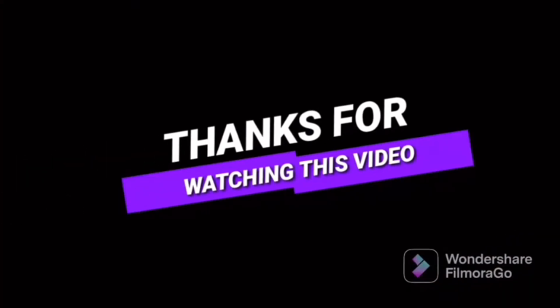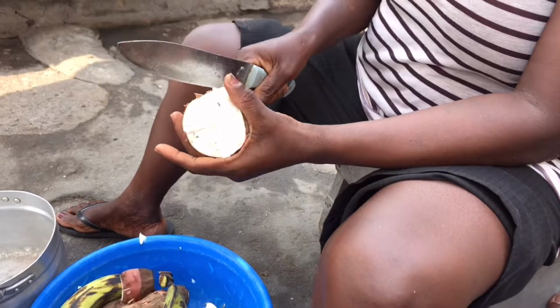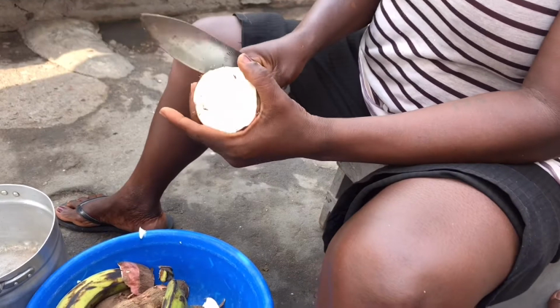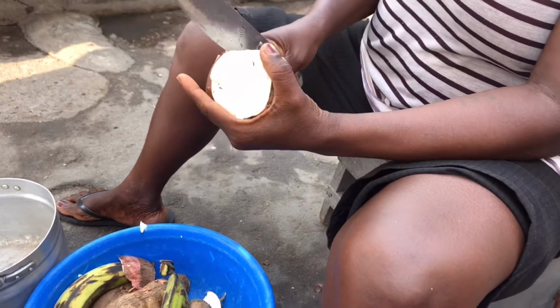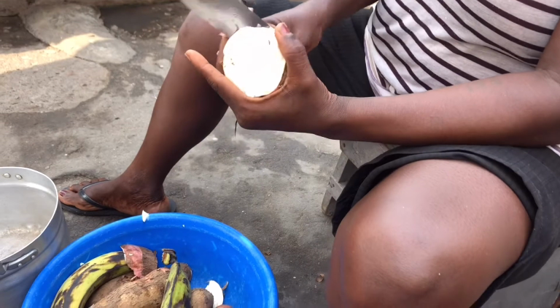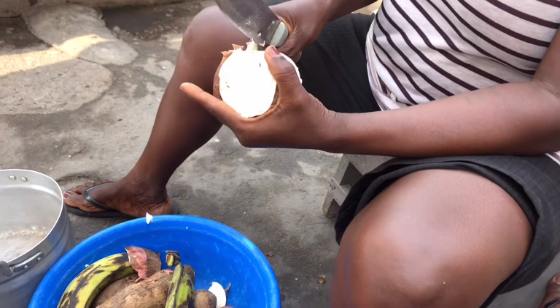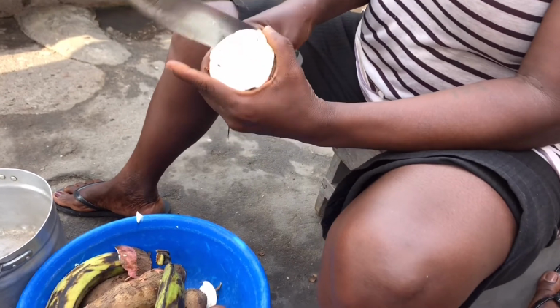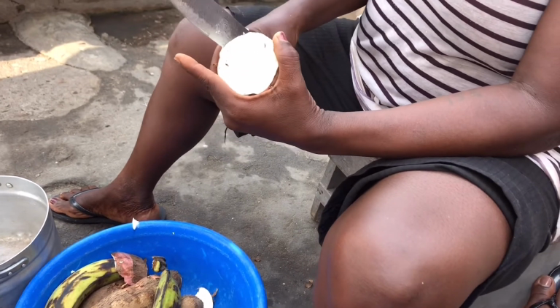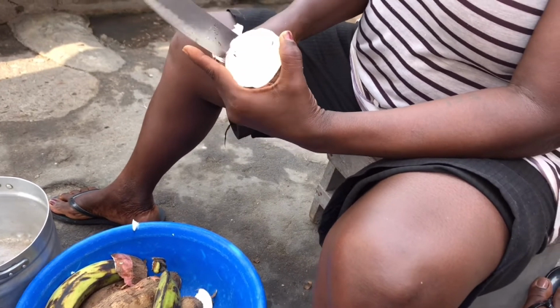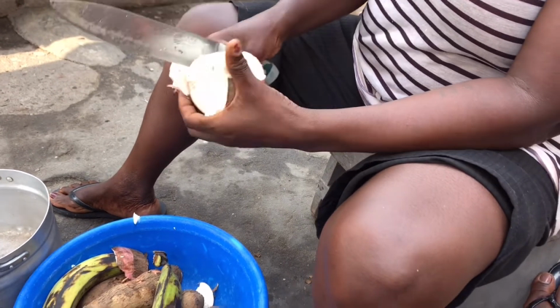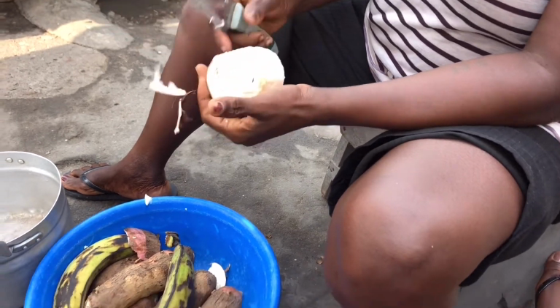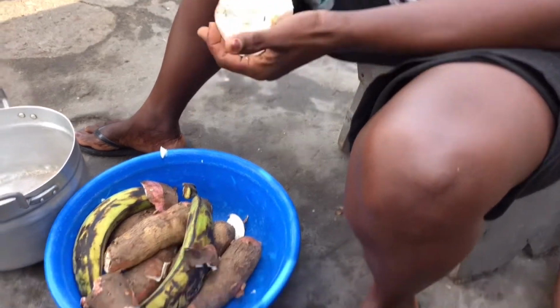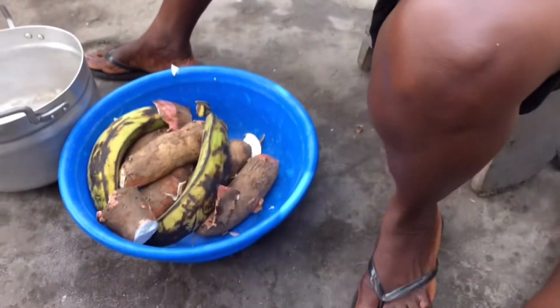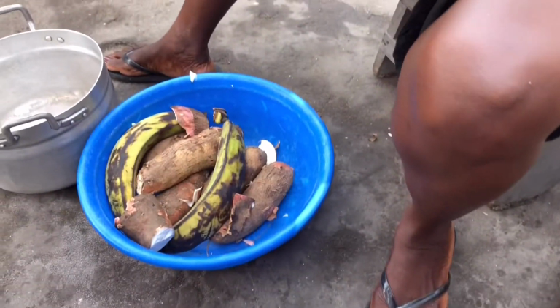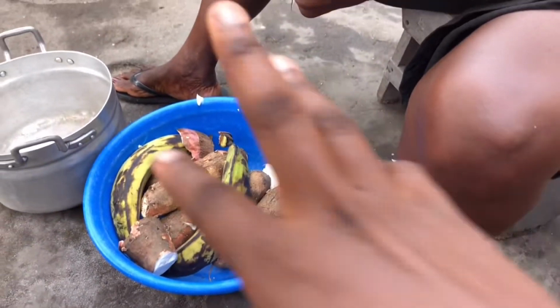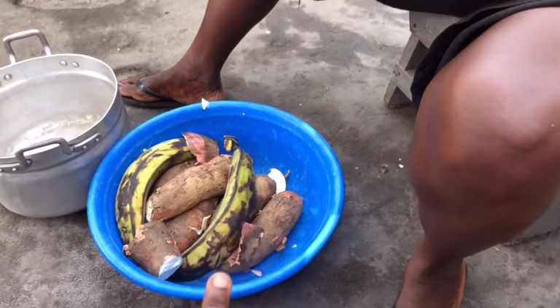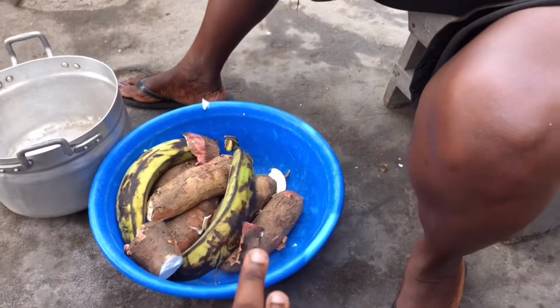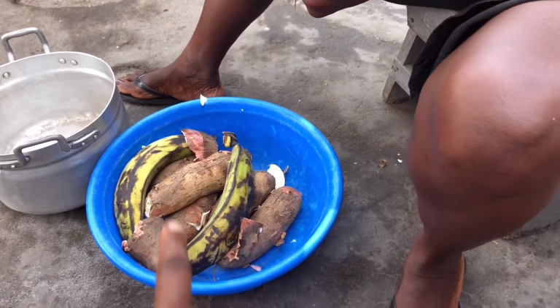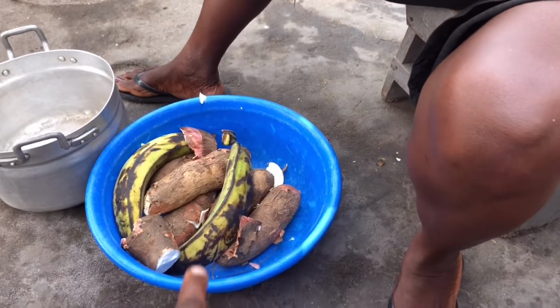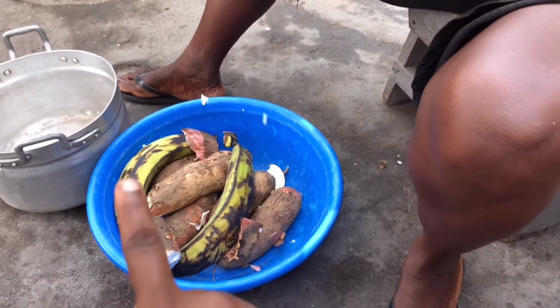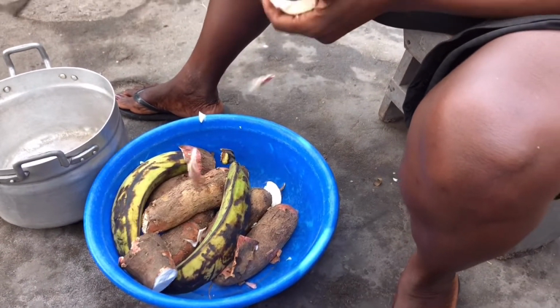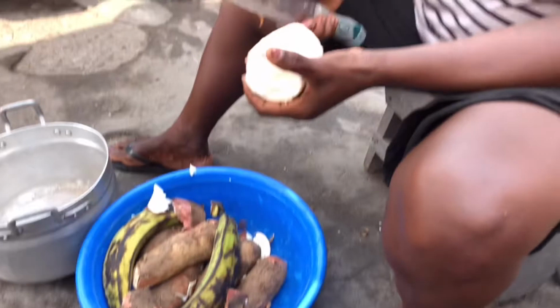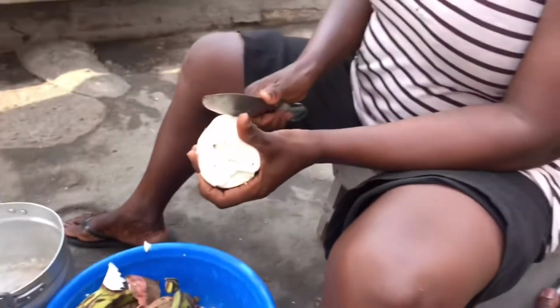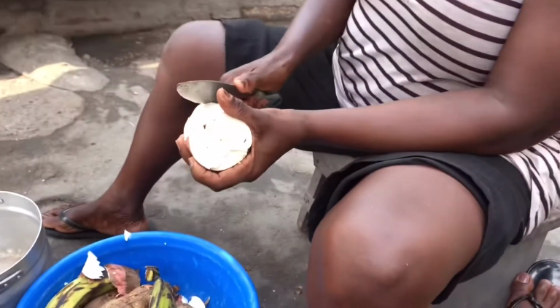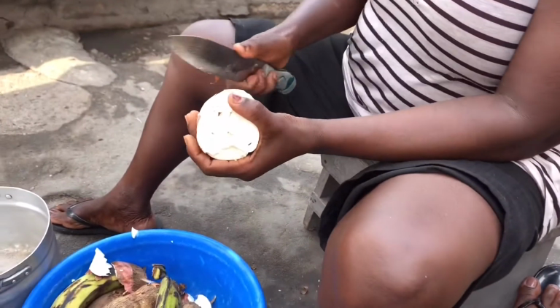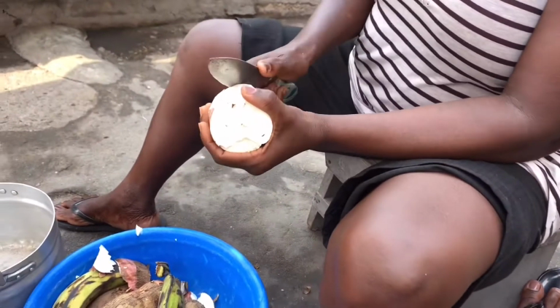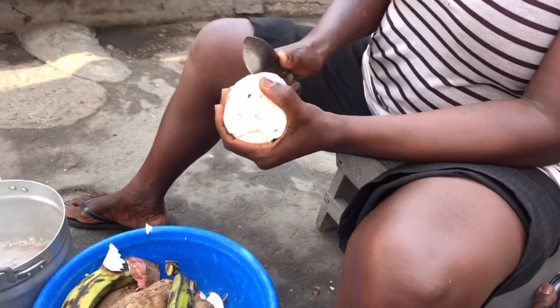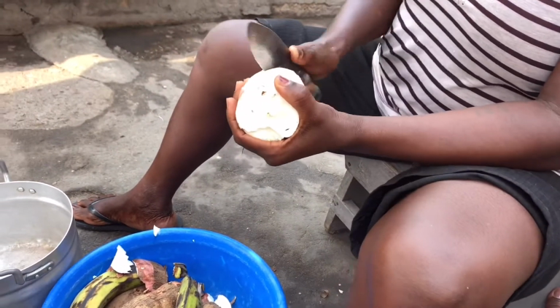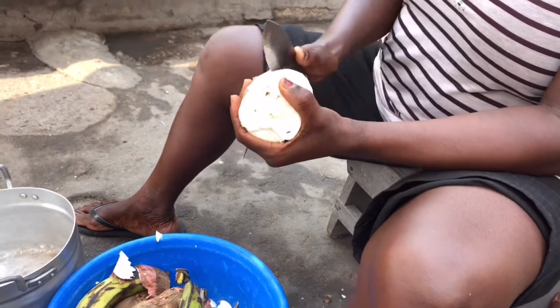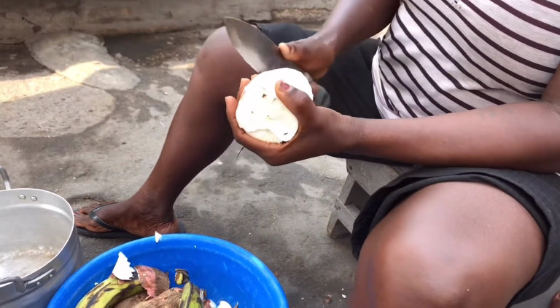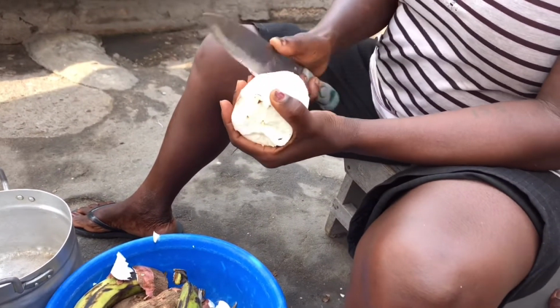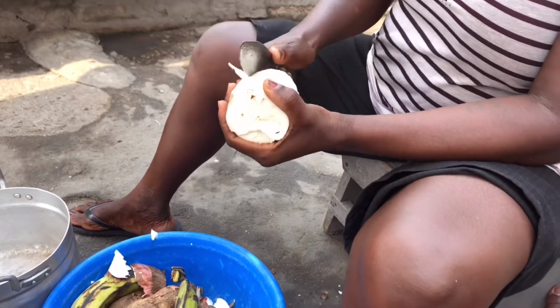With the fufu, she is peeling off her cassava. We have some cassava in a bowl — auntie has already started peeling off her cassava.